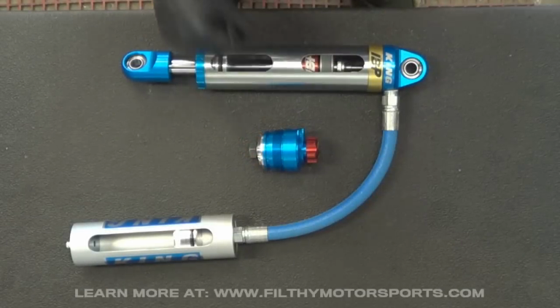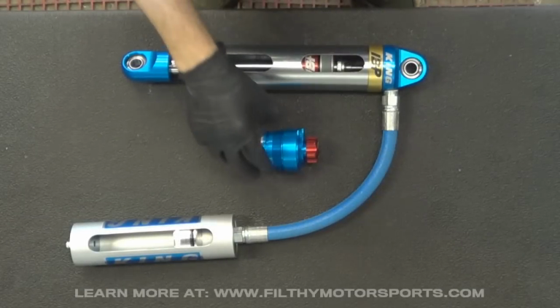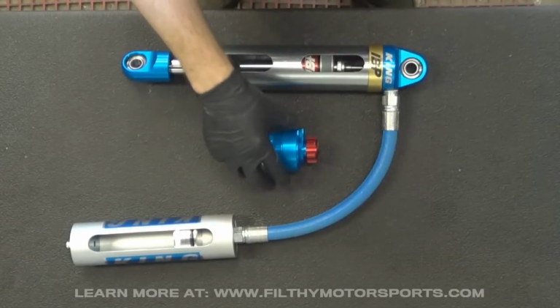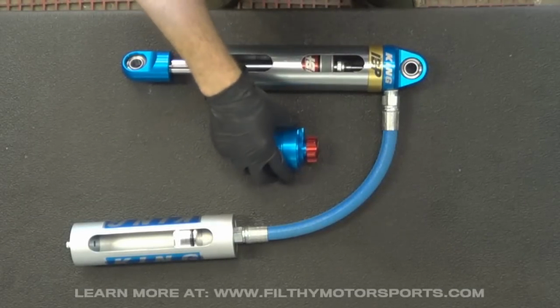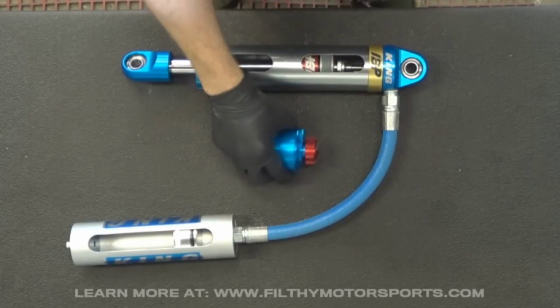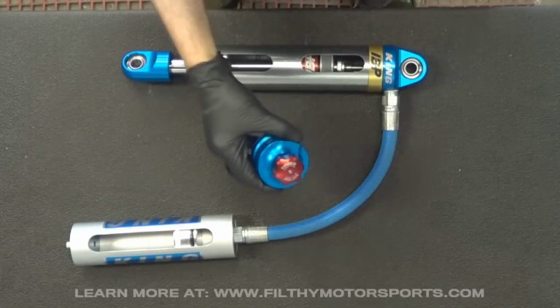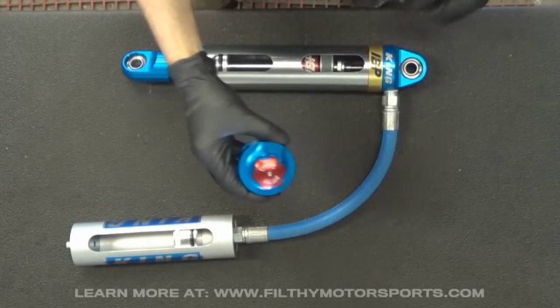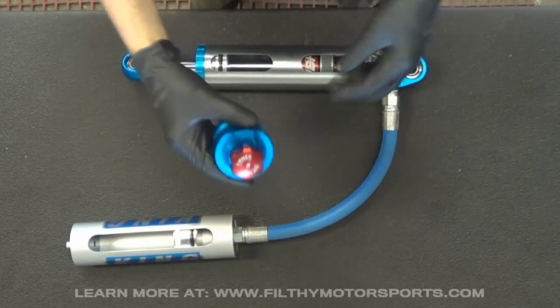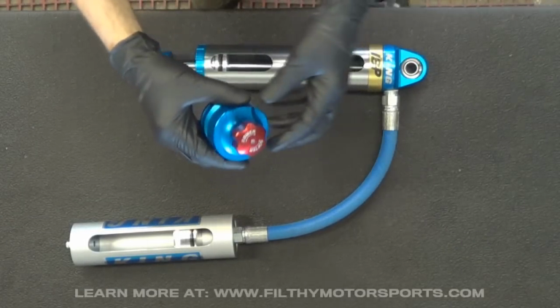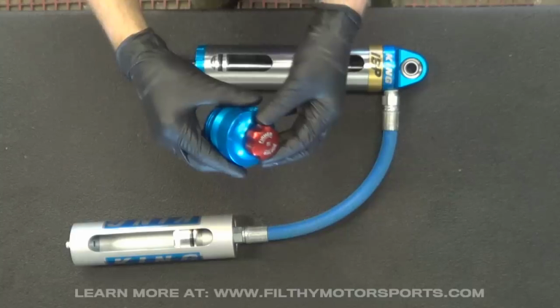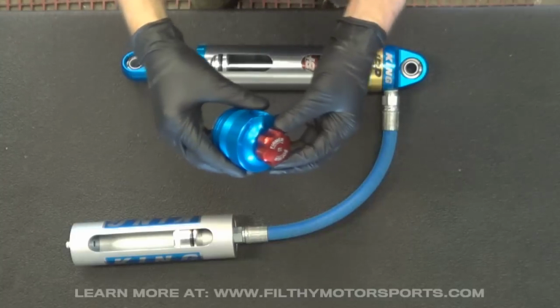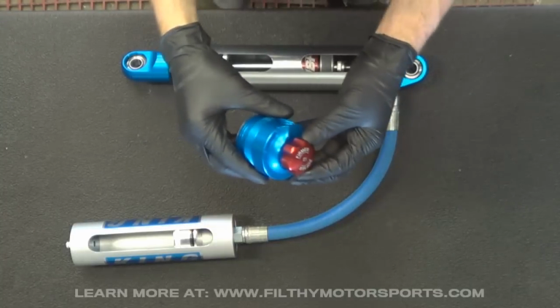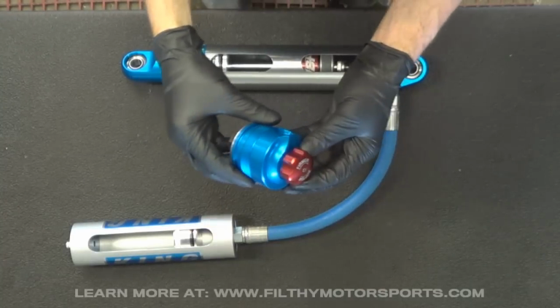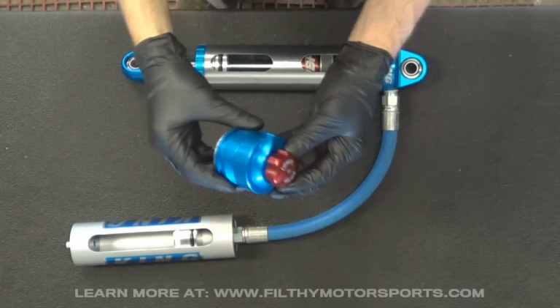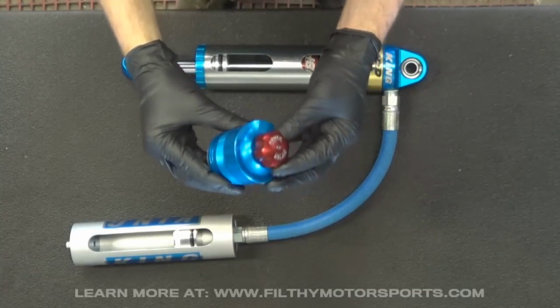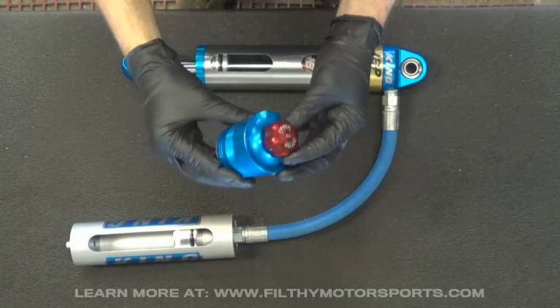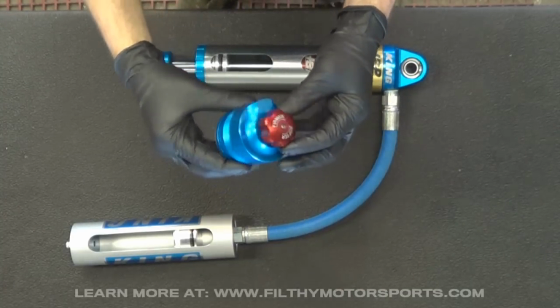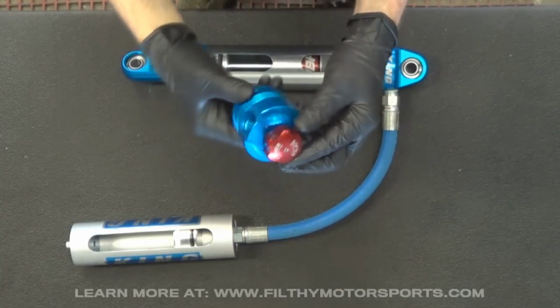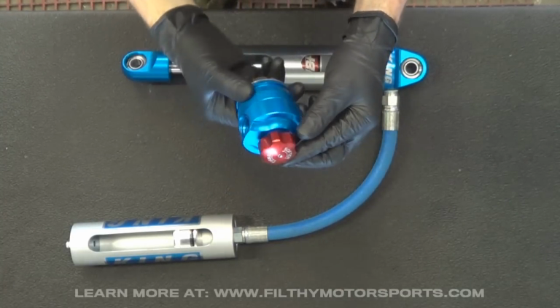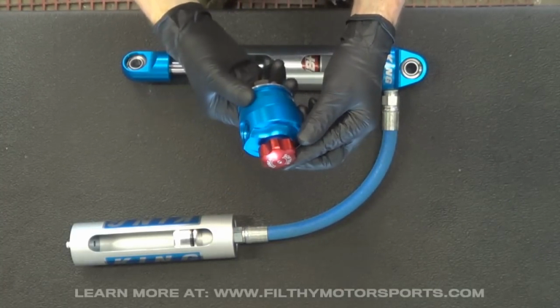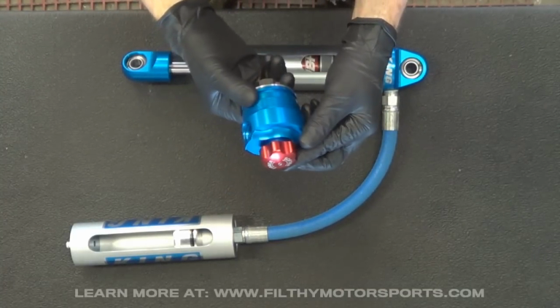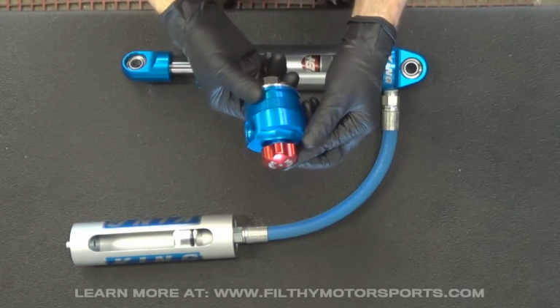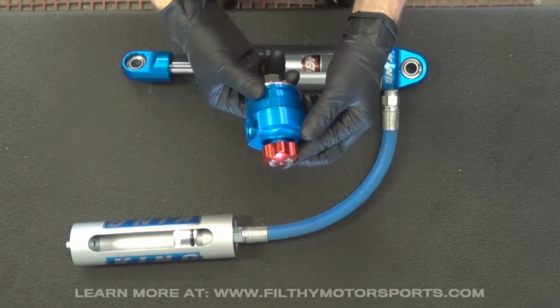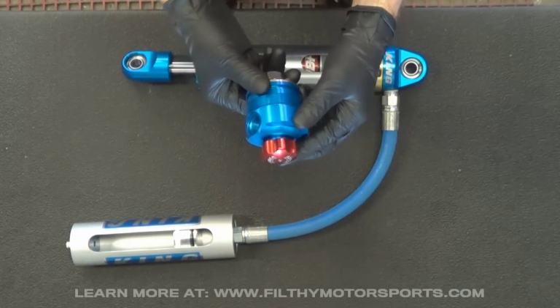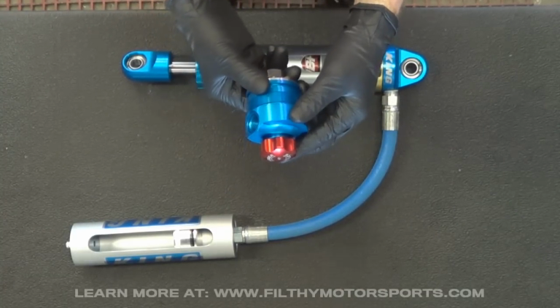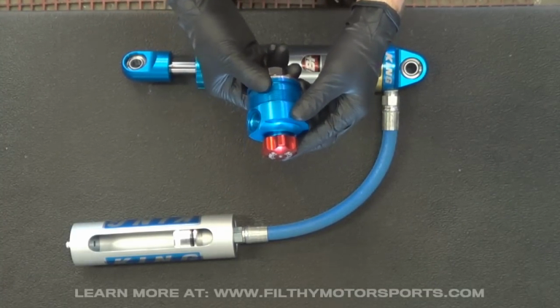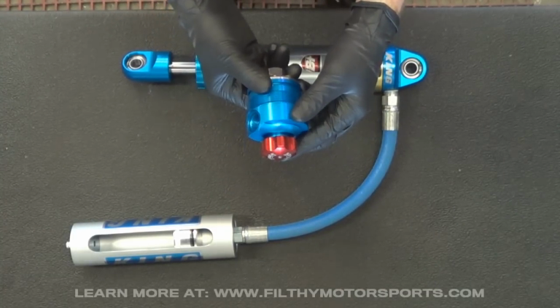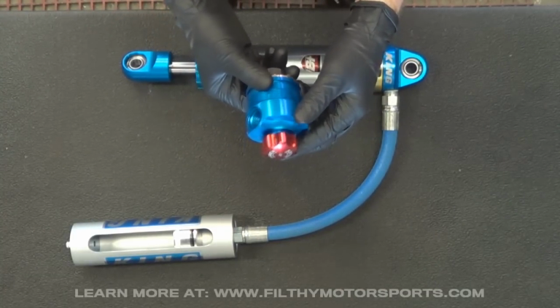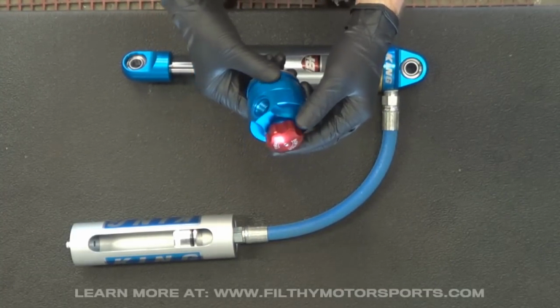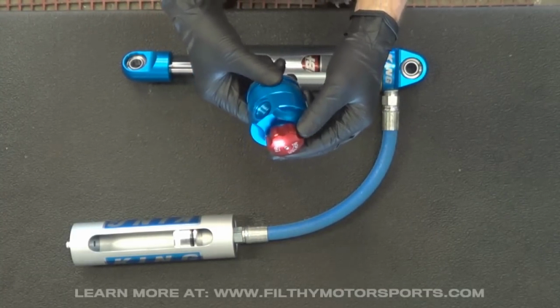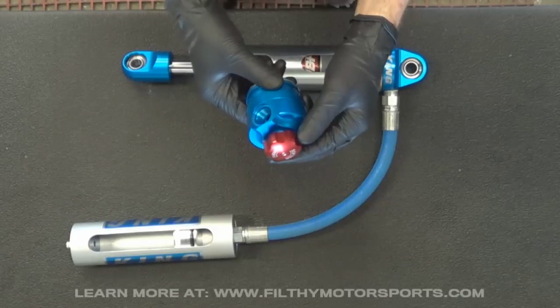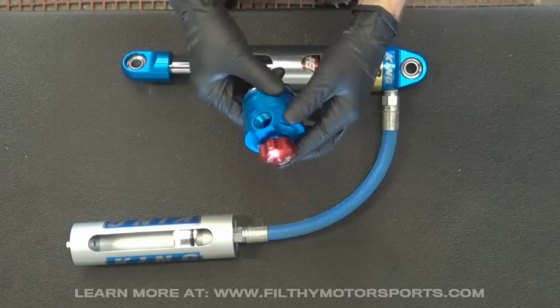Ben with Filthy Motorsports here, and in this video I'll be going over the Keane Compression Adjuster. This is an option that's available for any 2.0 or 2.5 body shock.